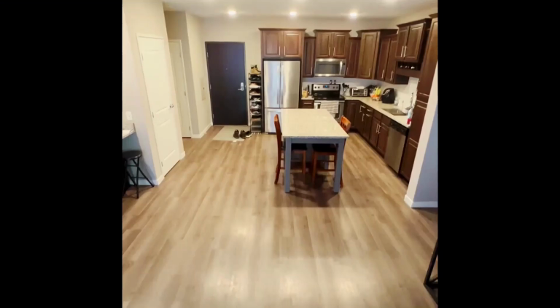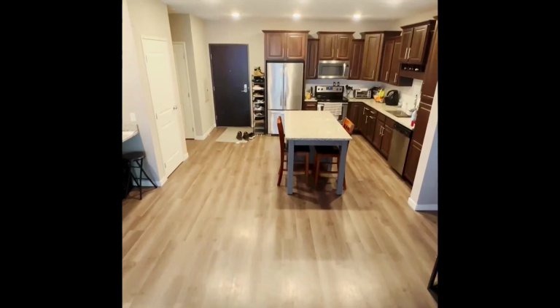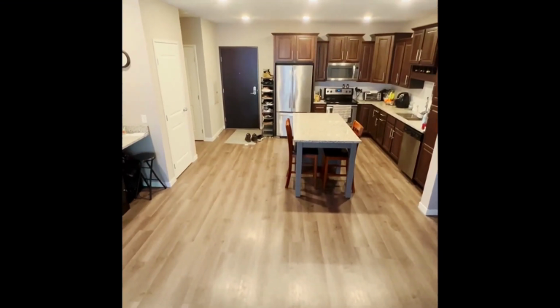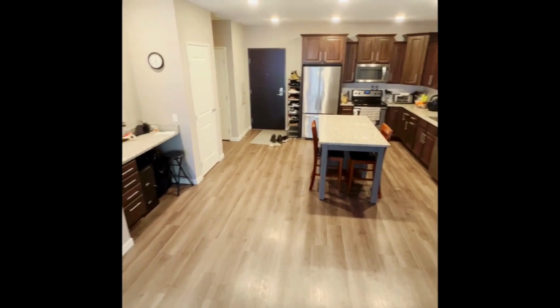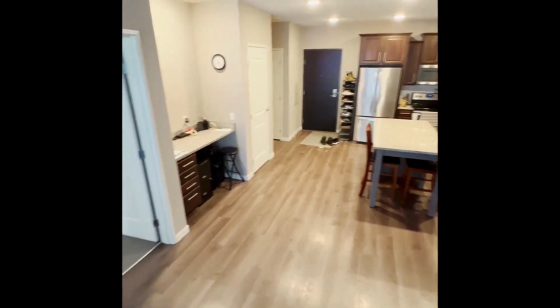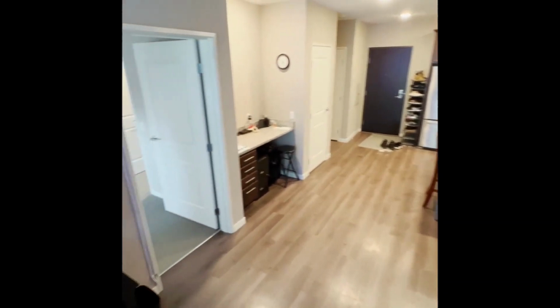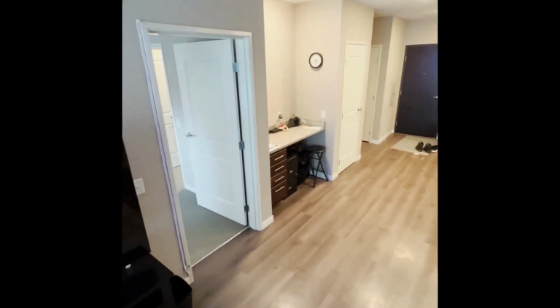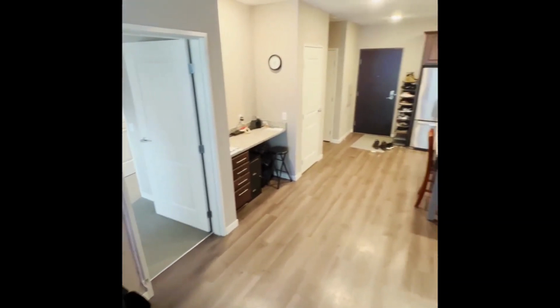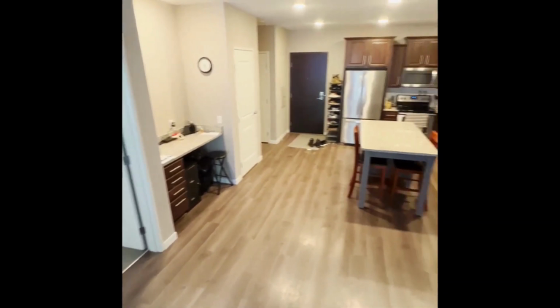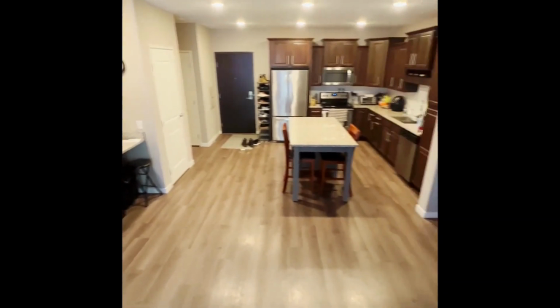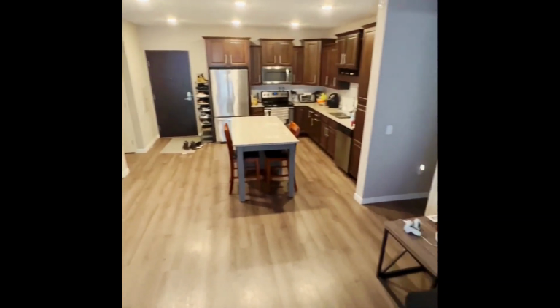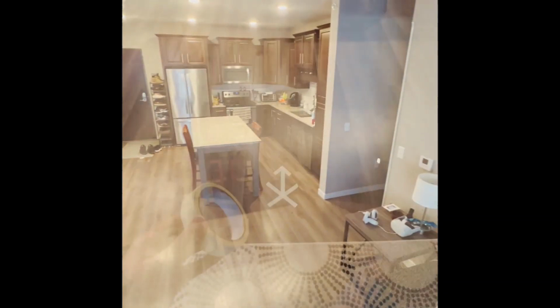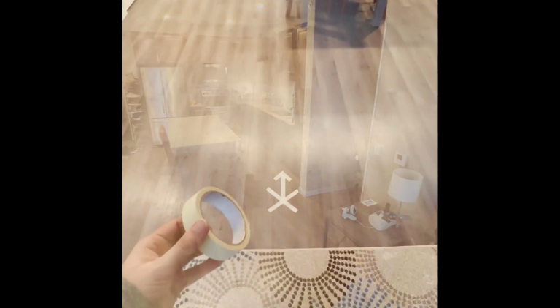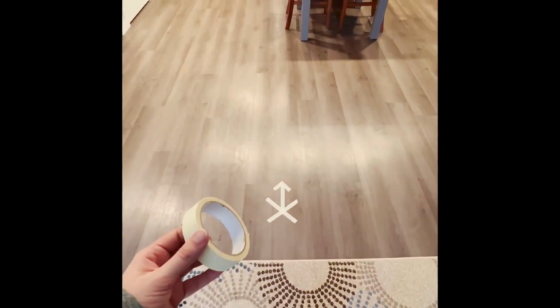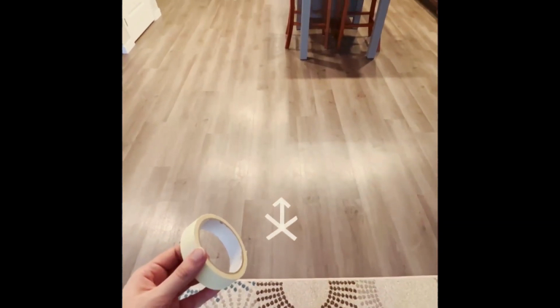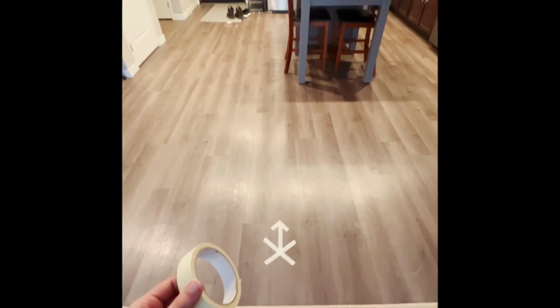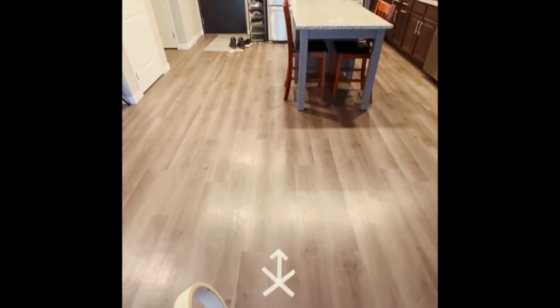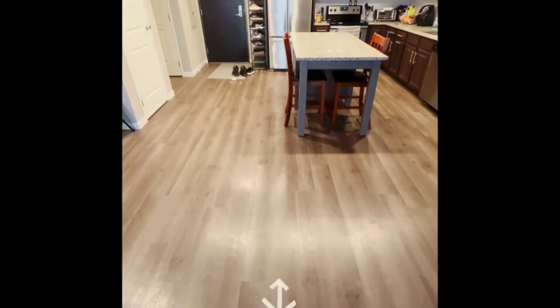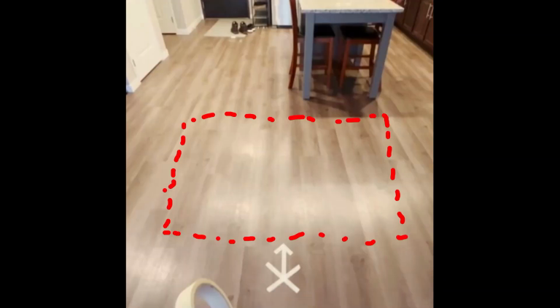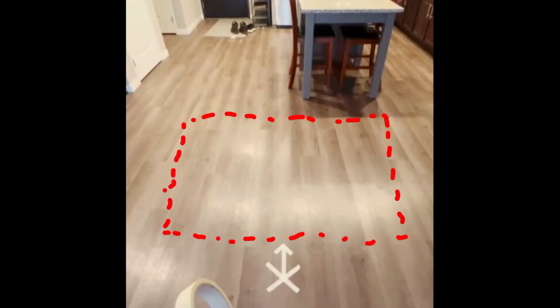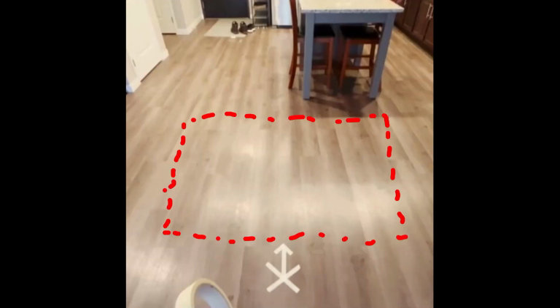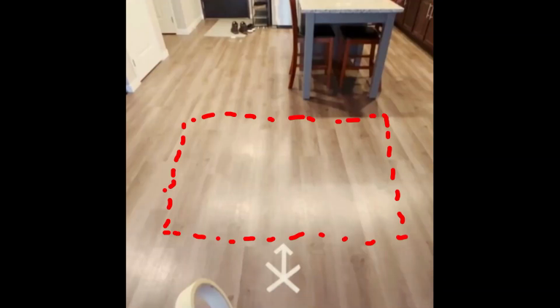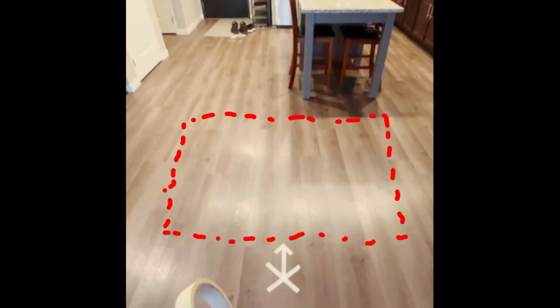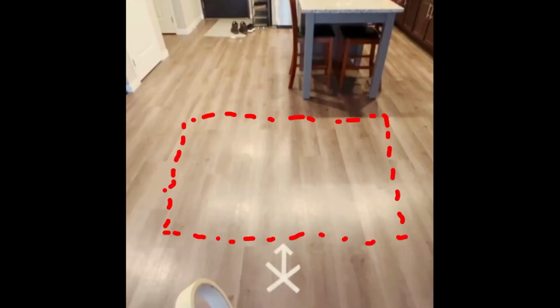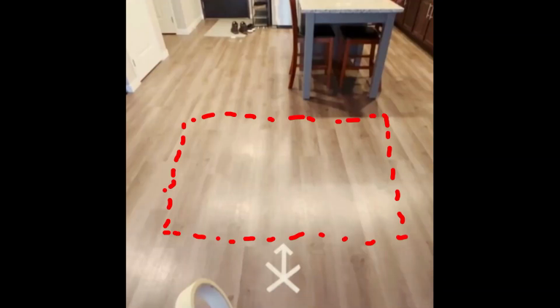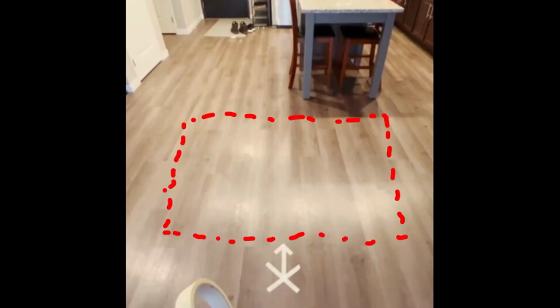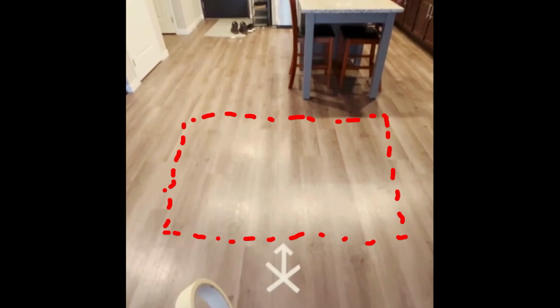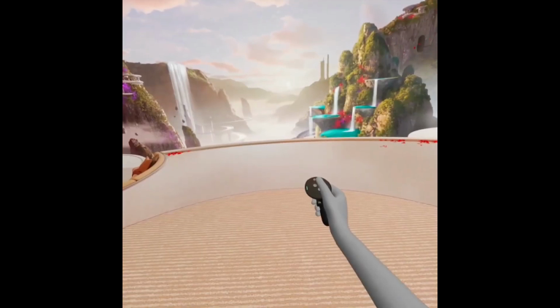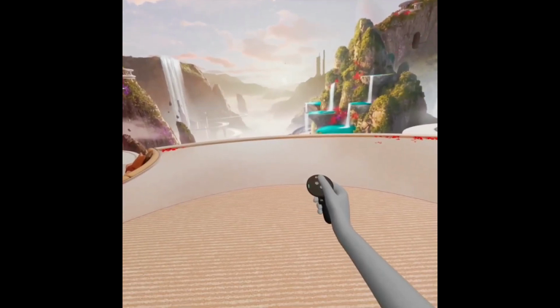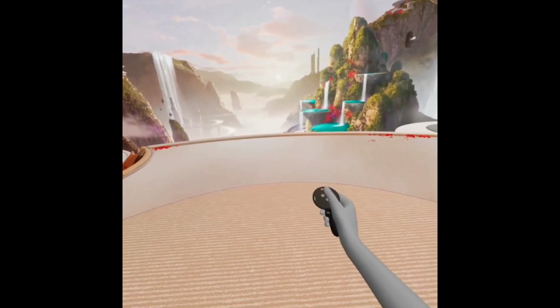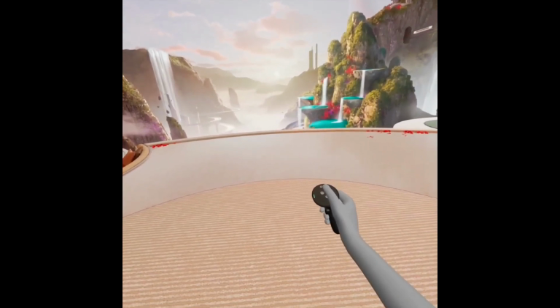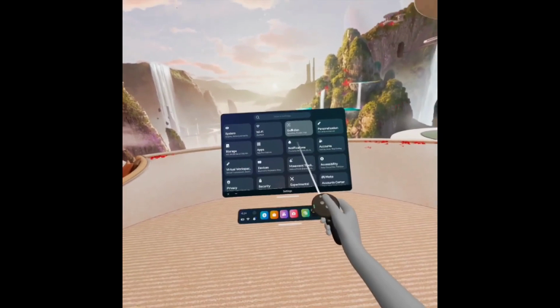If you have the Guardian system enabled, move to a position in the center of your playspace. Mark your starting position and direction with tape. You need 6 feet of free space in front of the starting position. Stand on the X and reset your view.